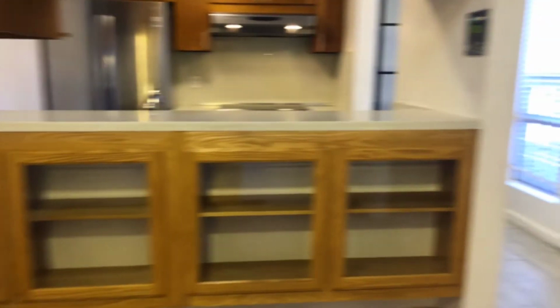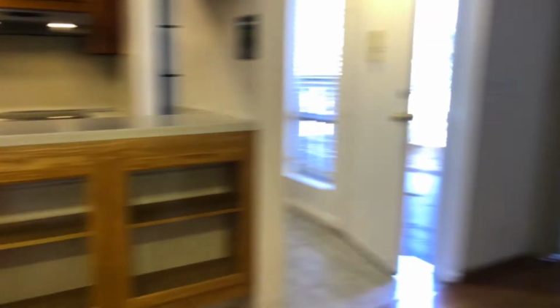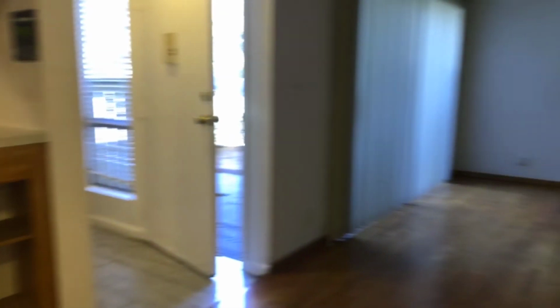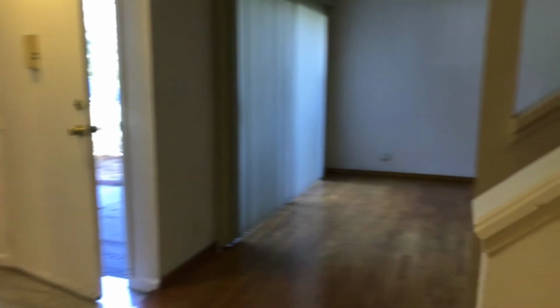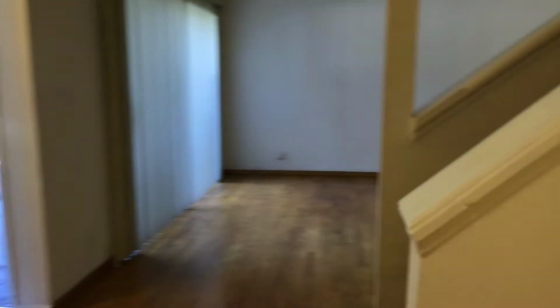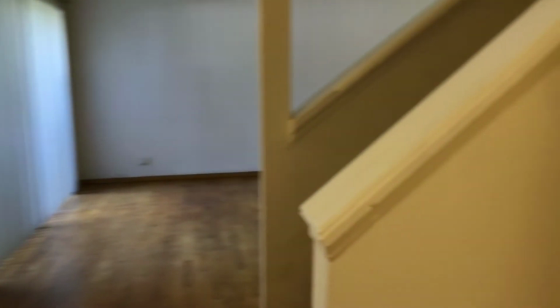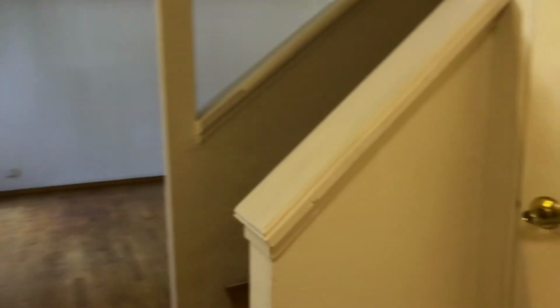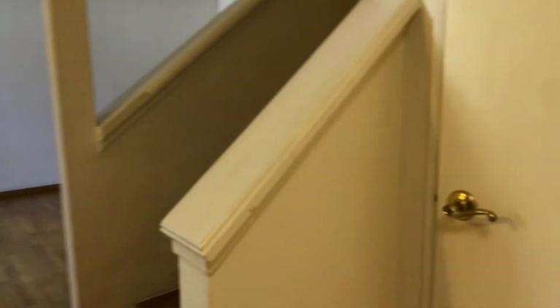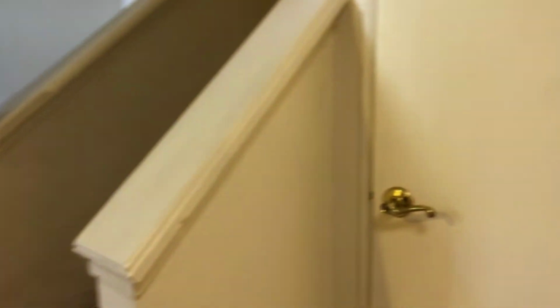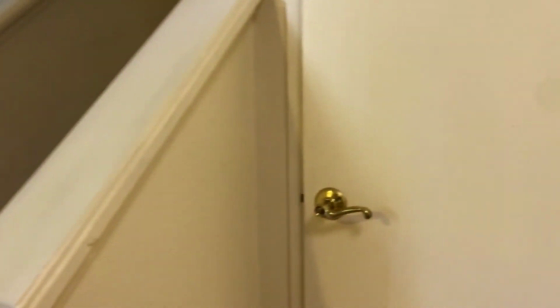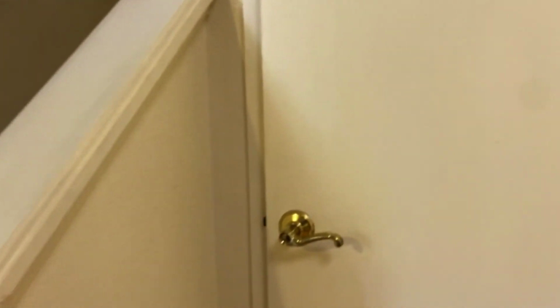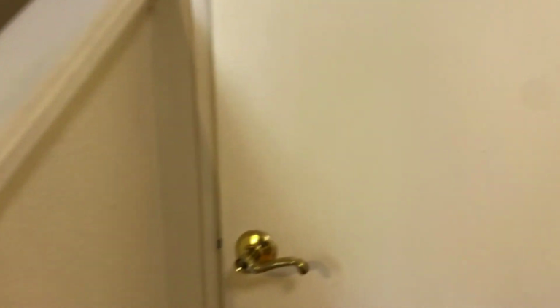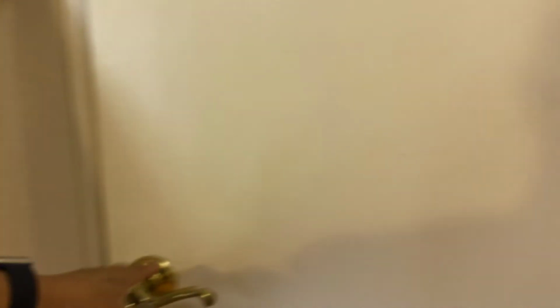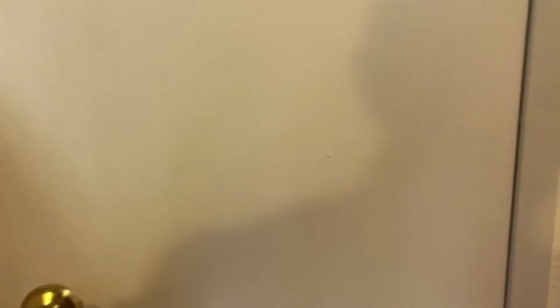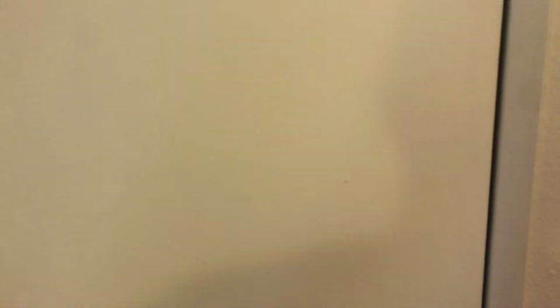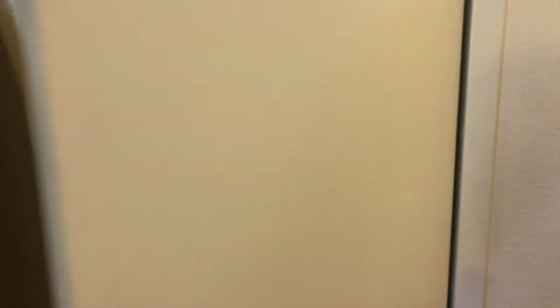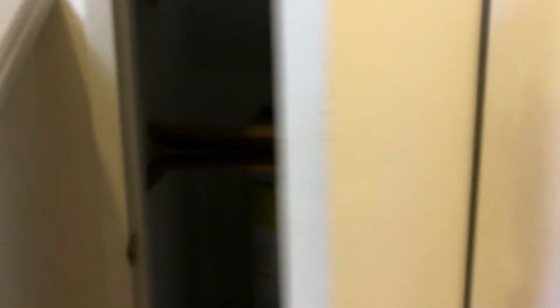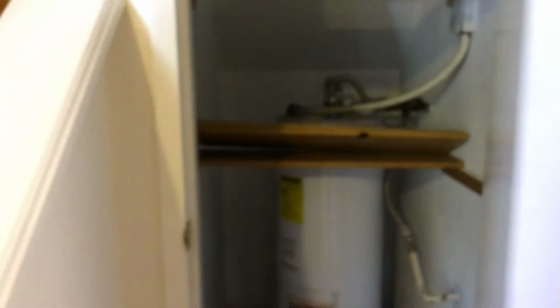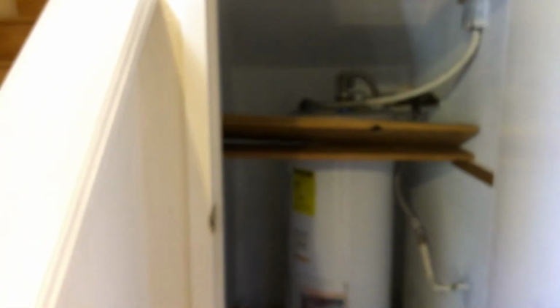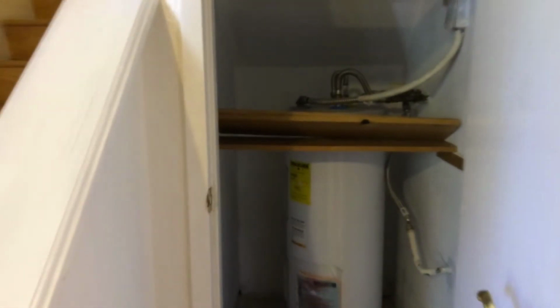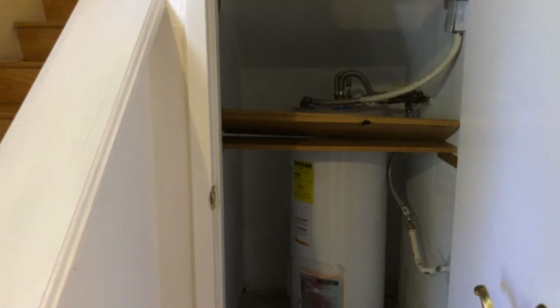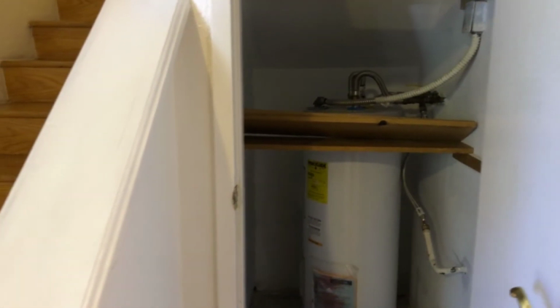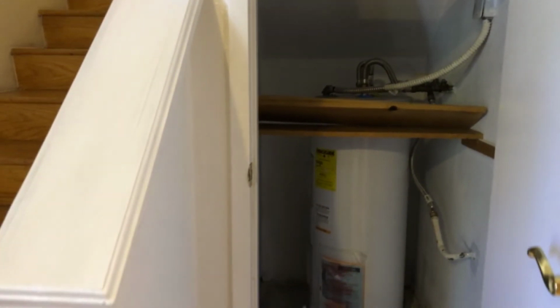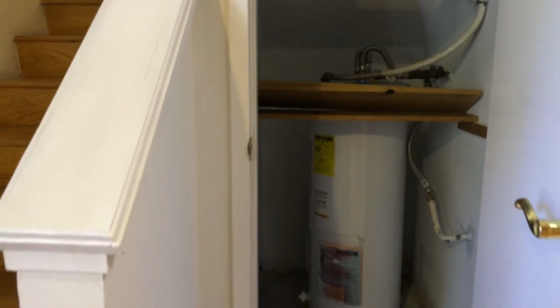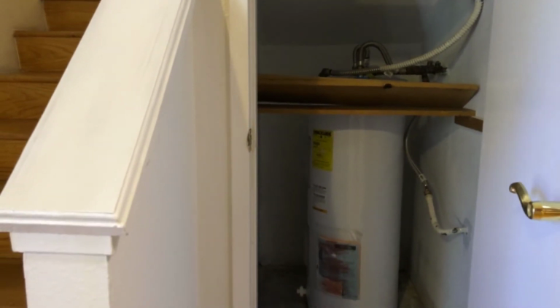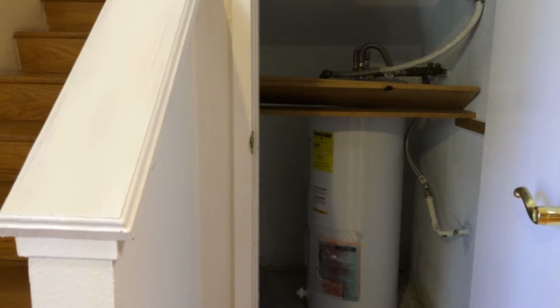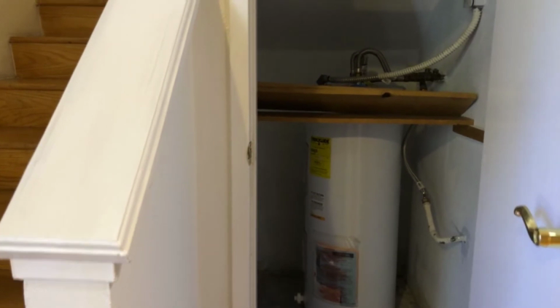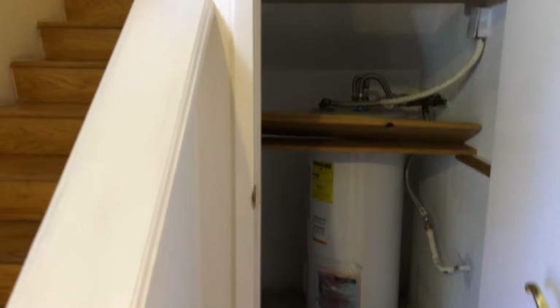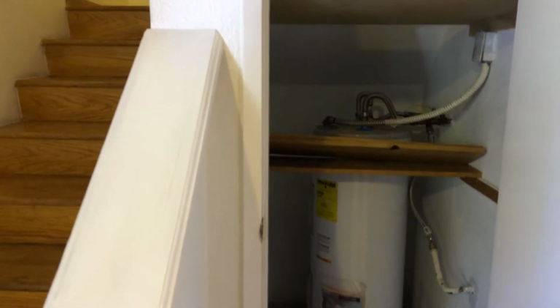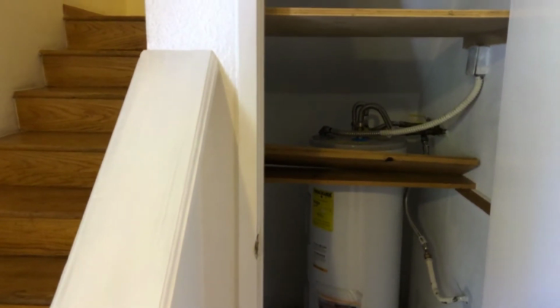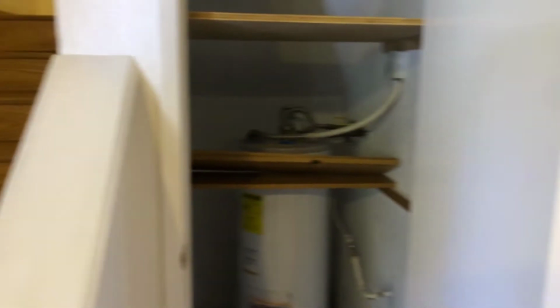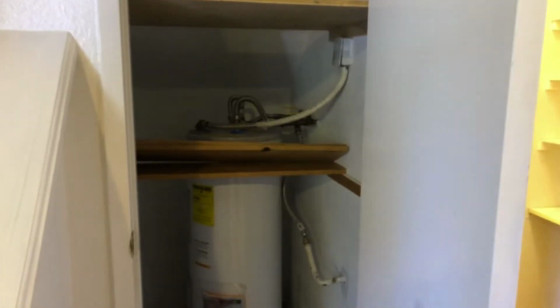Opposite the kitchen, an additional closet adds to the storage in the unit. You do have your hot water heater in here, but you can also have additional storage with some shelves.